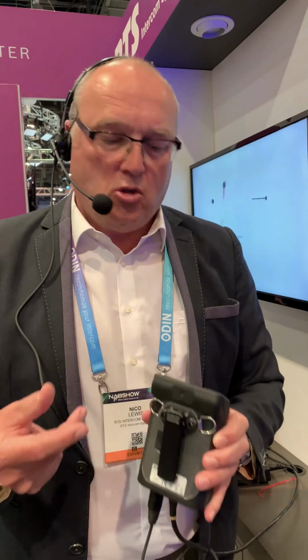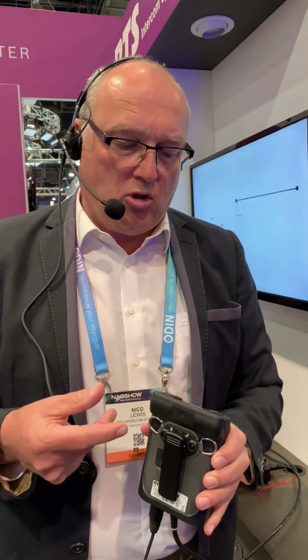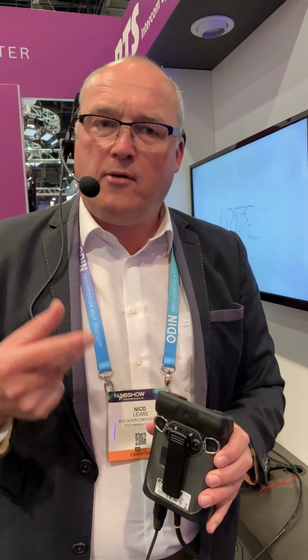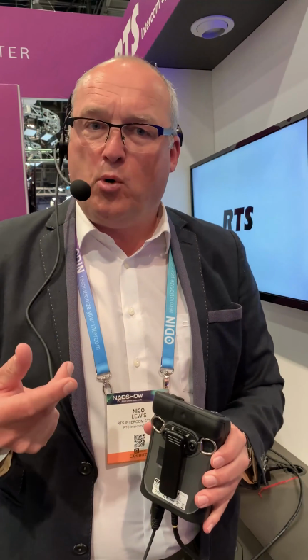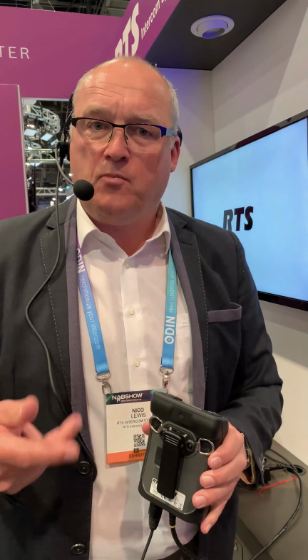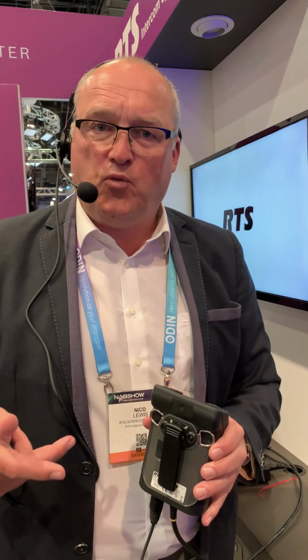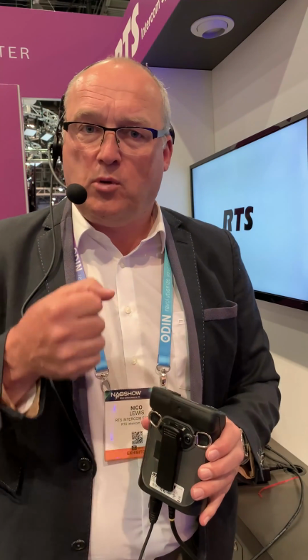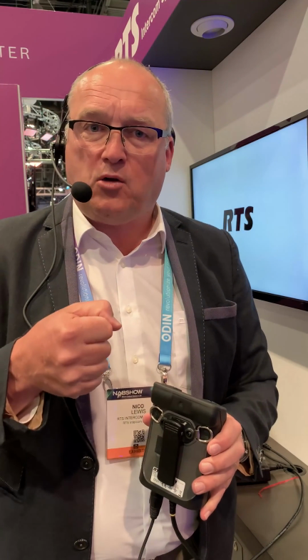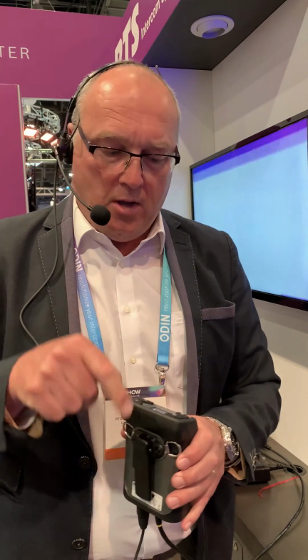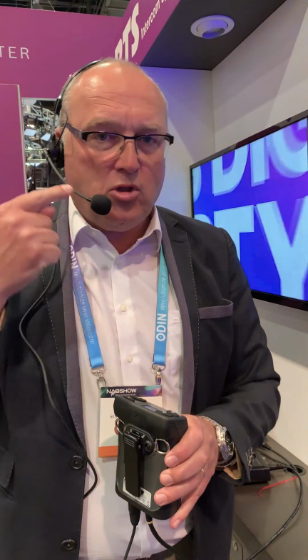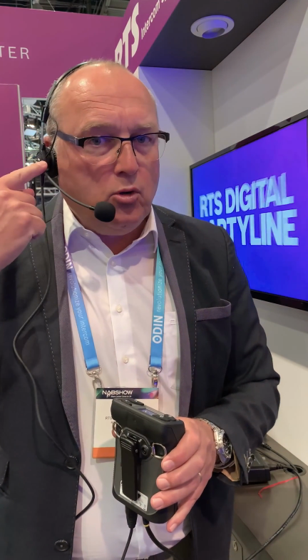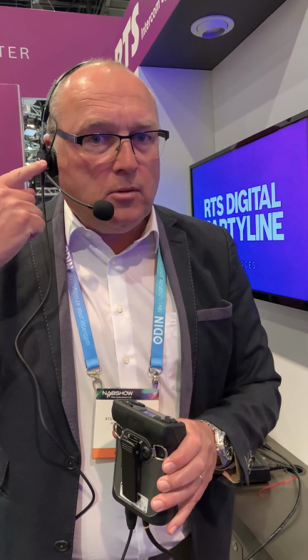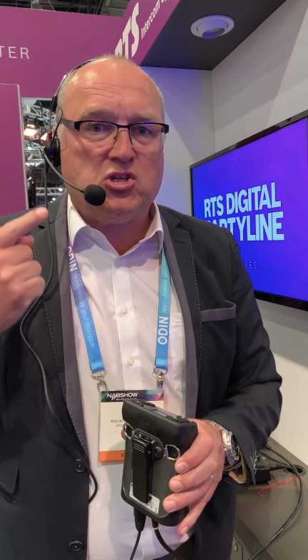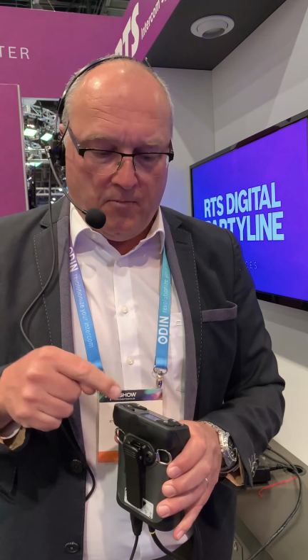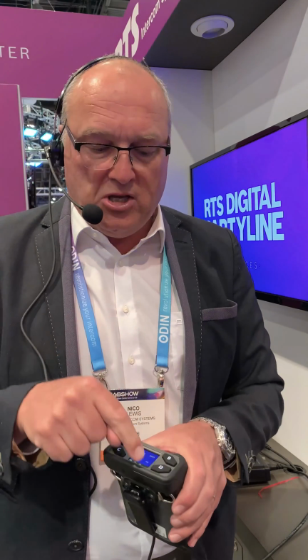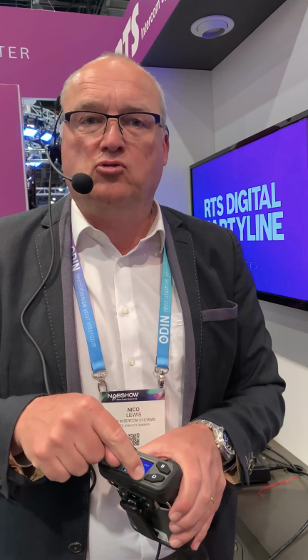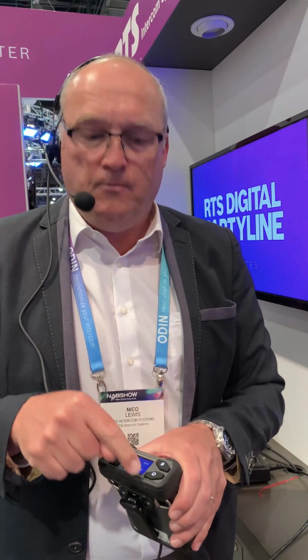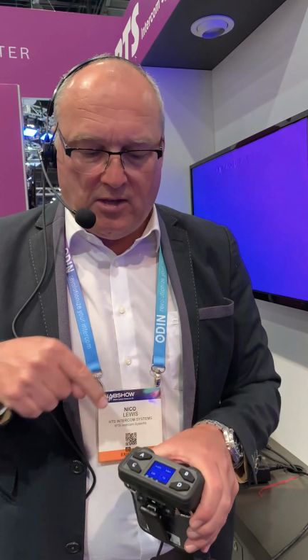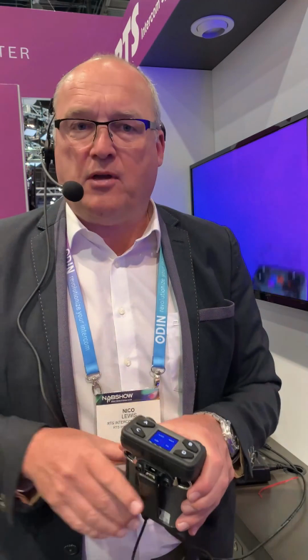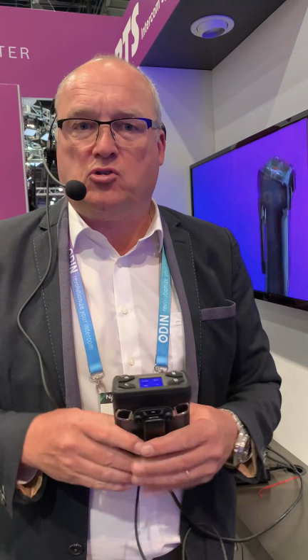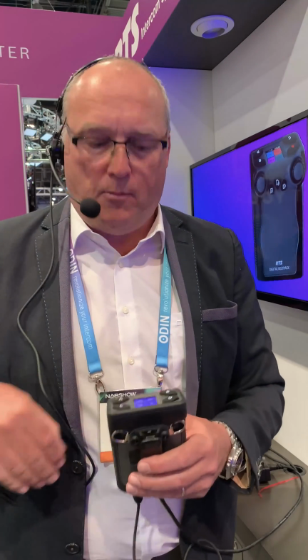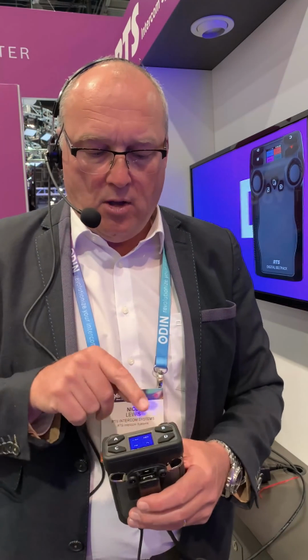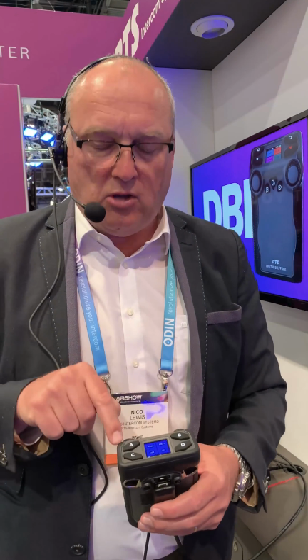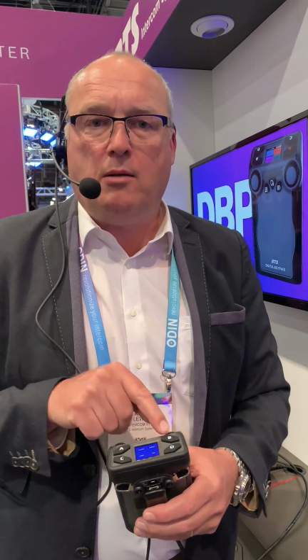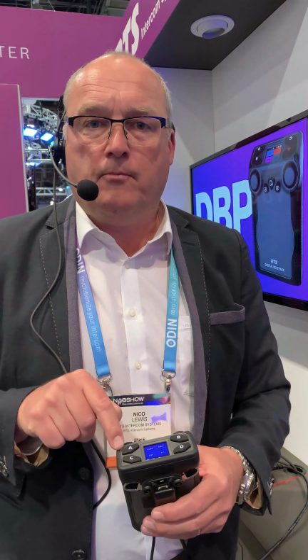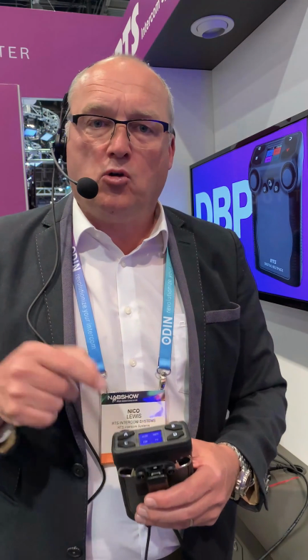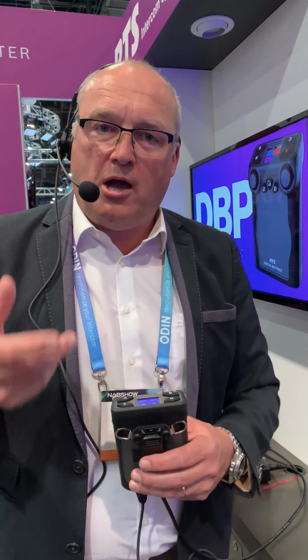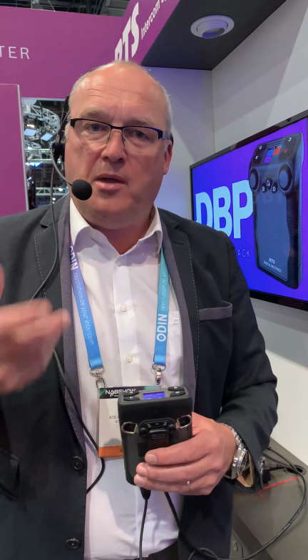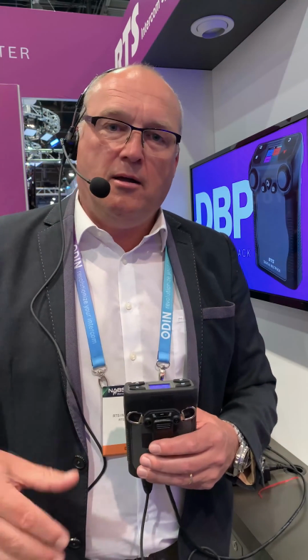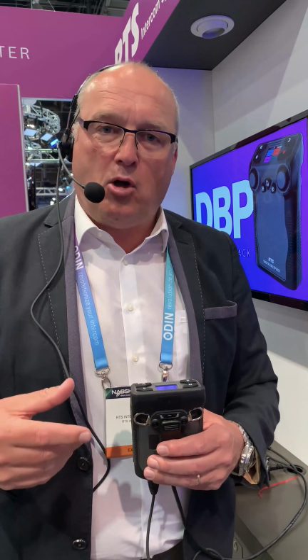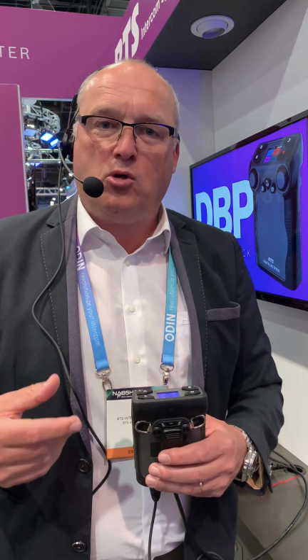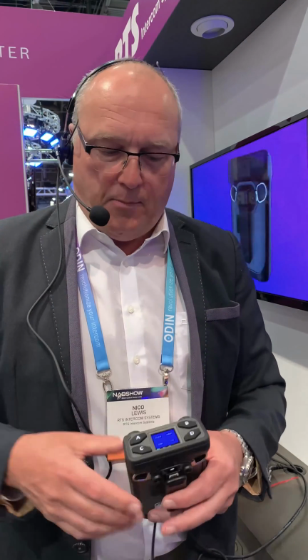For instance, you have a reporter in the field with a microphone using a Bluetooth headset, listening to IFB, and then having for instance the cameraman talking on A and B. So it's an IFB in combination with key panel.